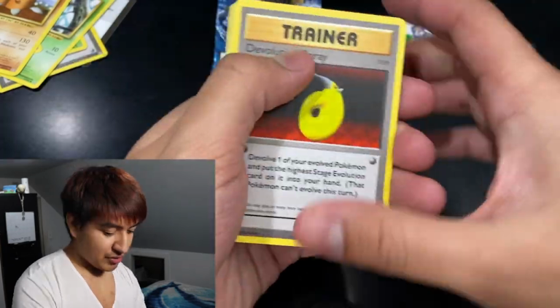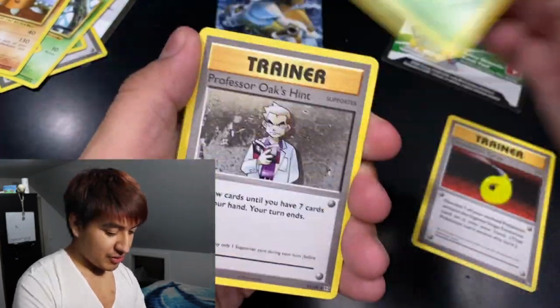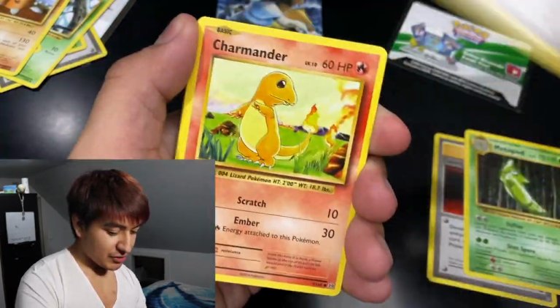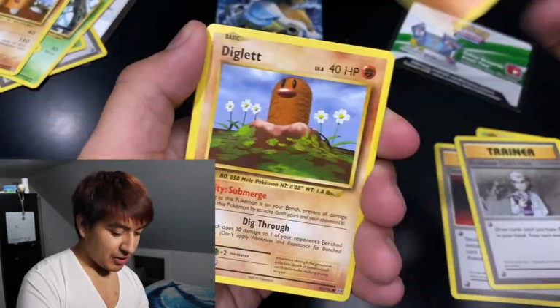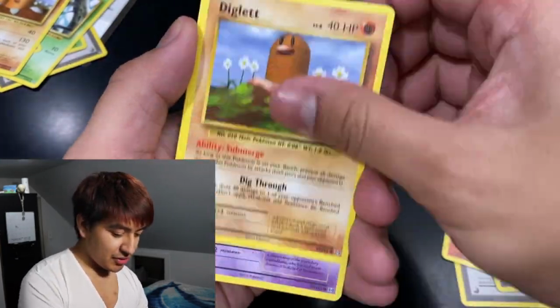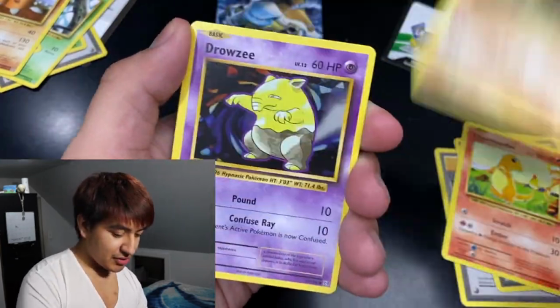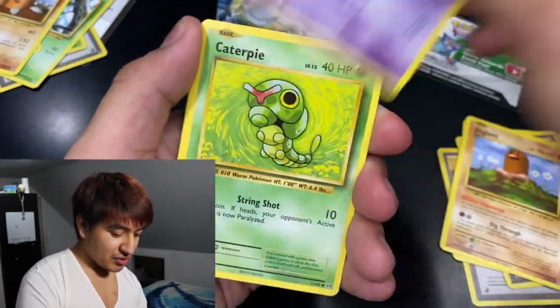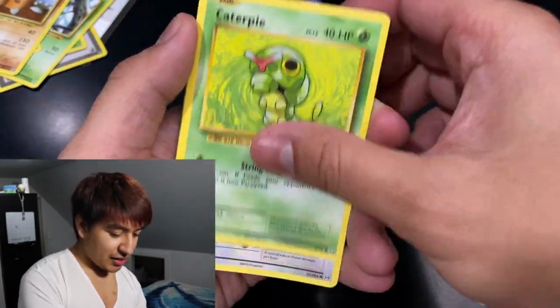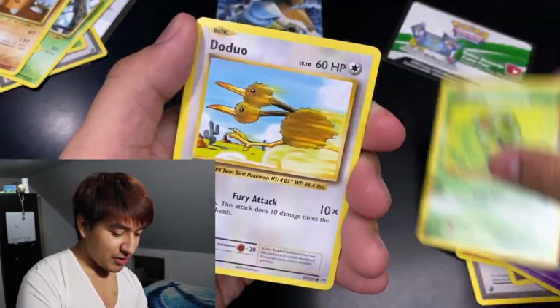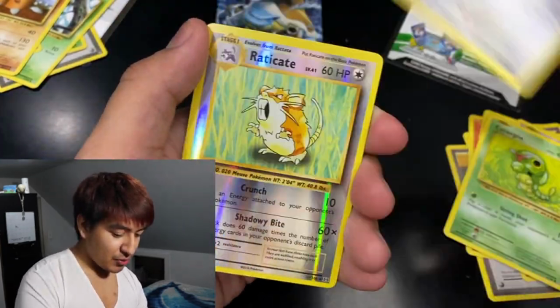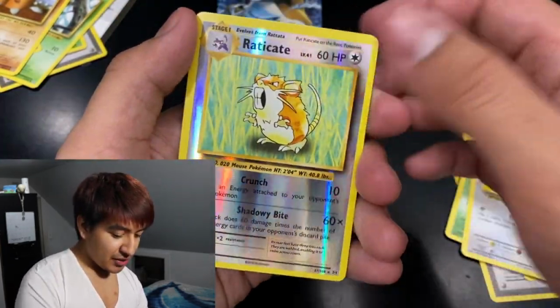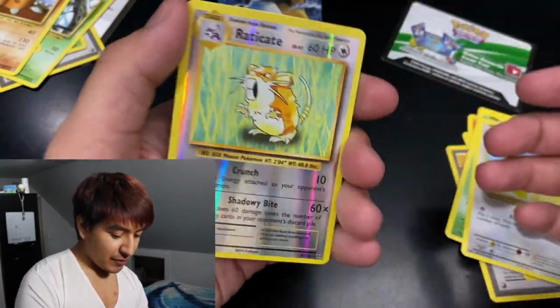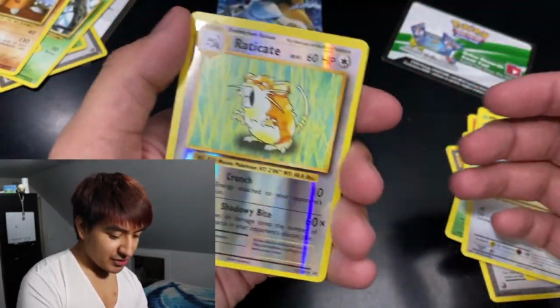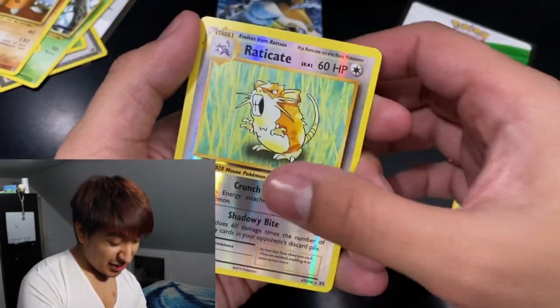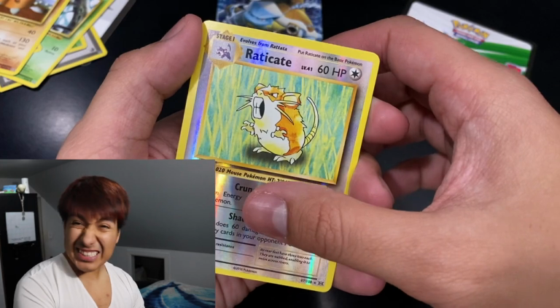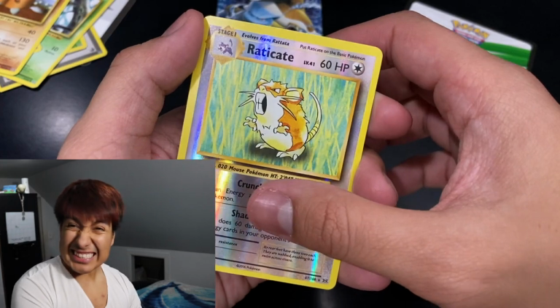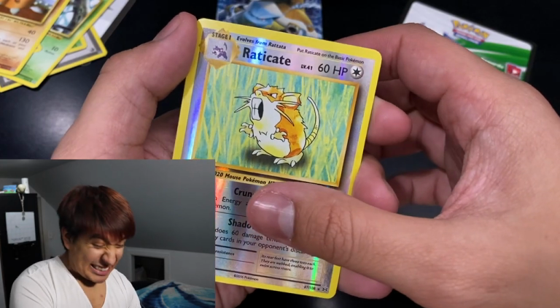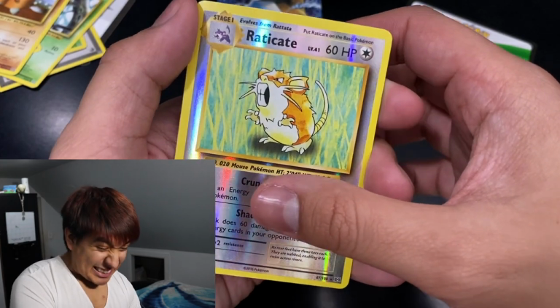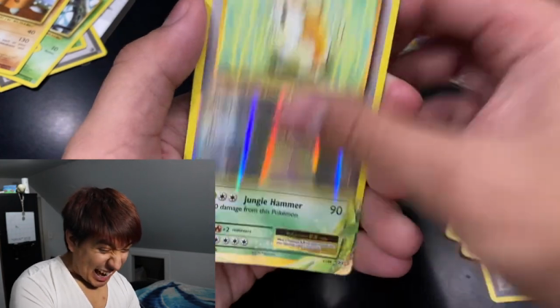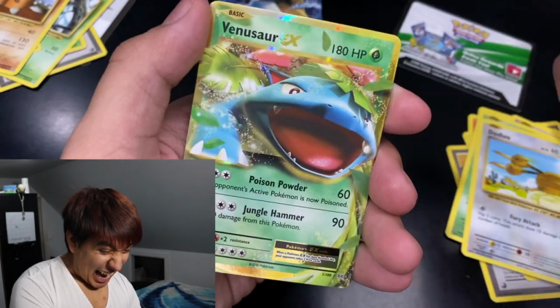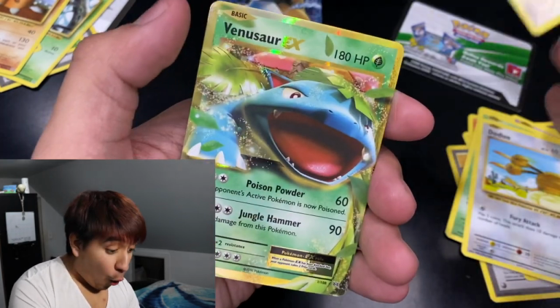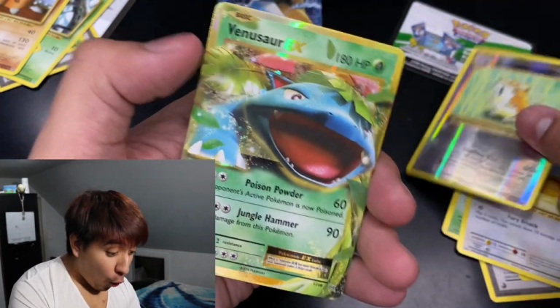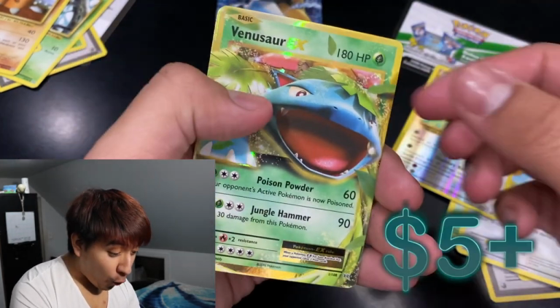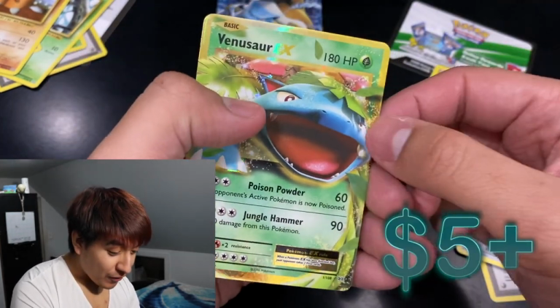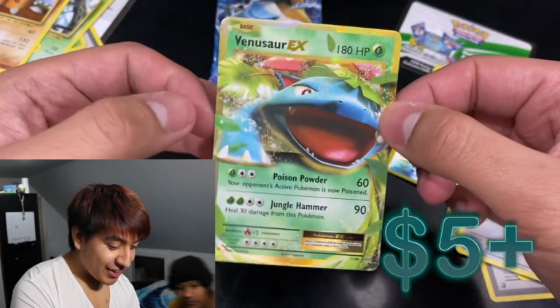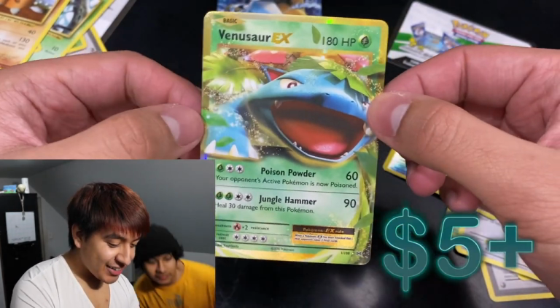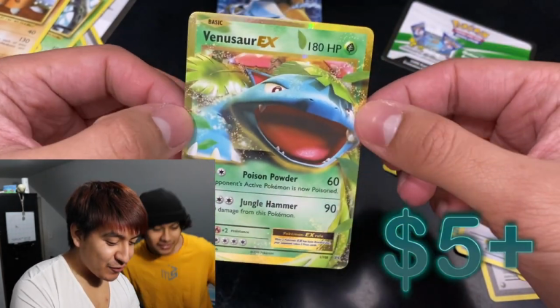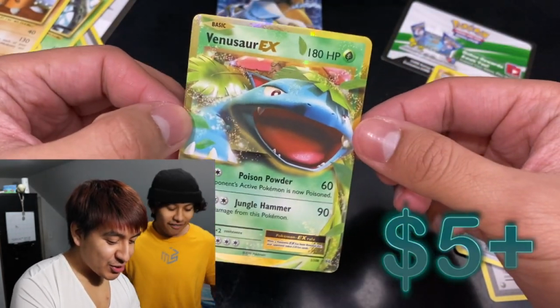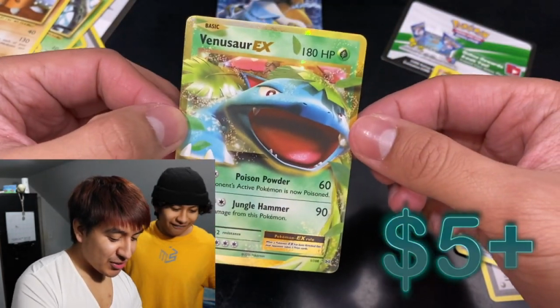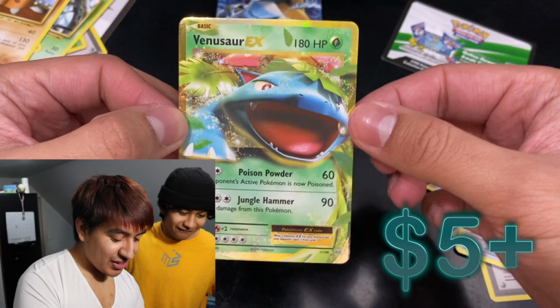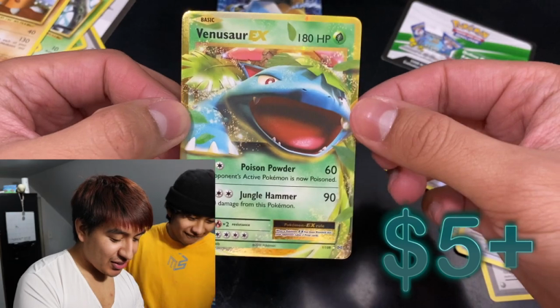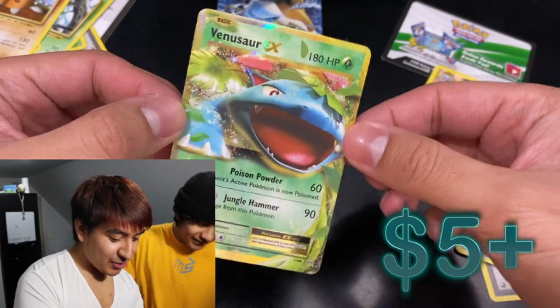Trainer, Pod, Old Mander, Glitz, Browsy, Caterpie — there's a reverse — and our last card is... Oh! We got a nice Venusaur EX holo! Check out the borders on that one.